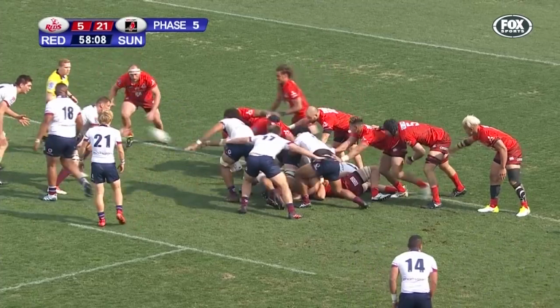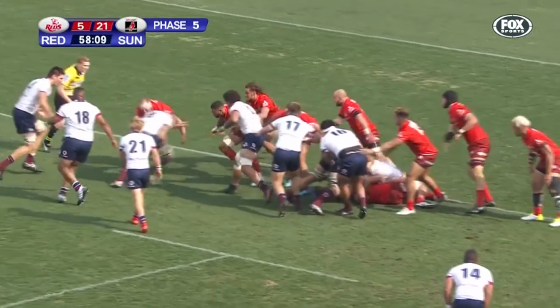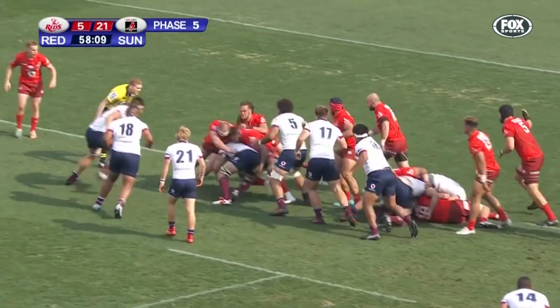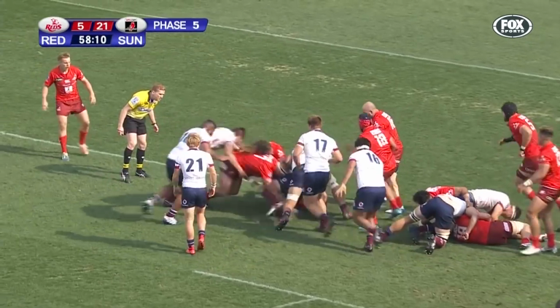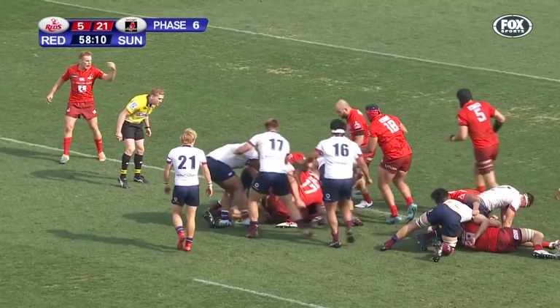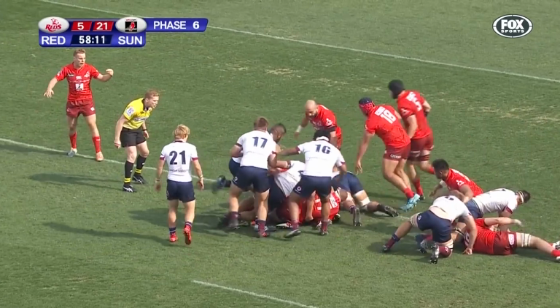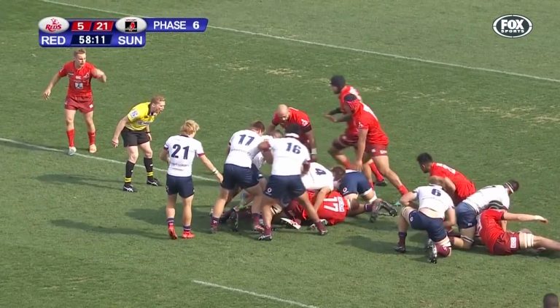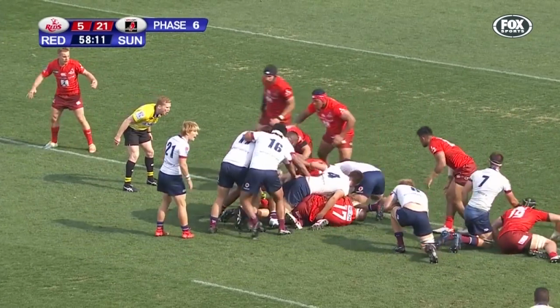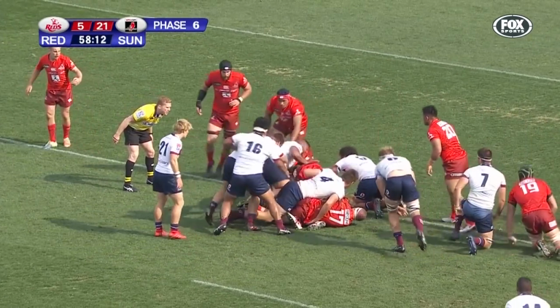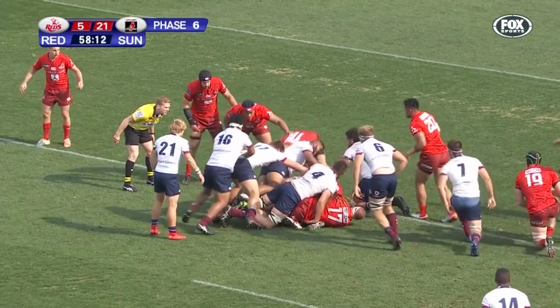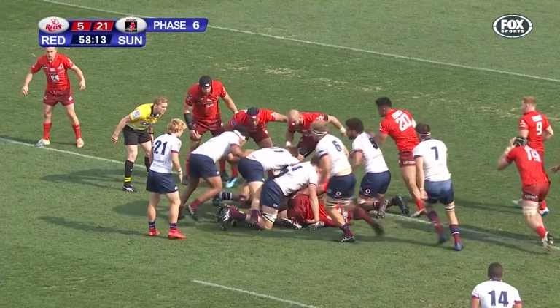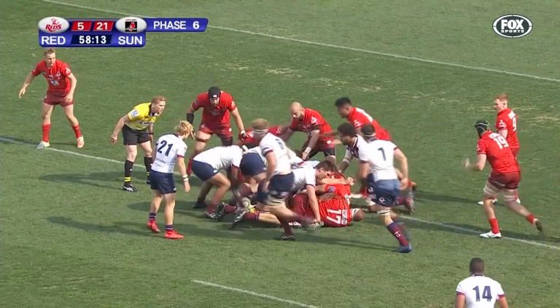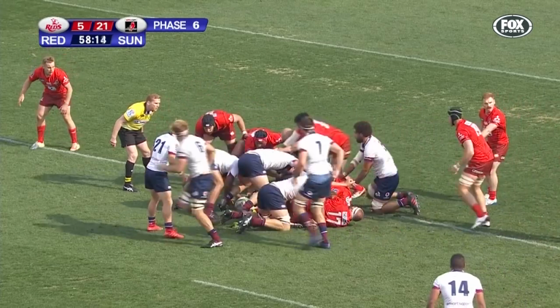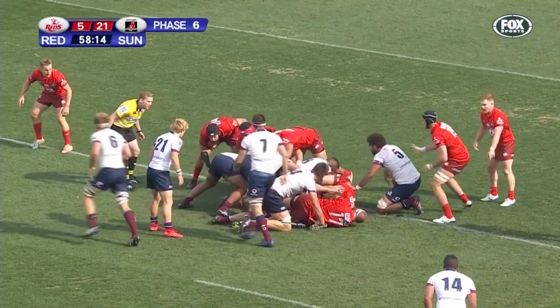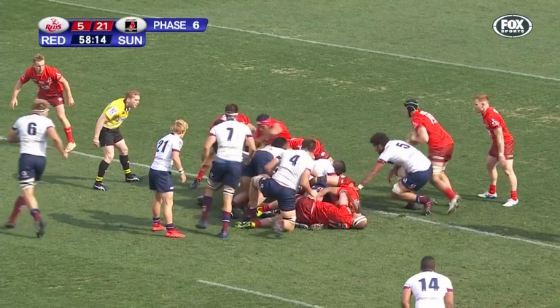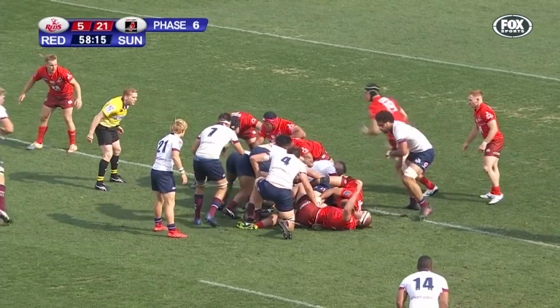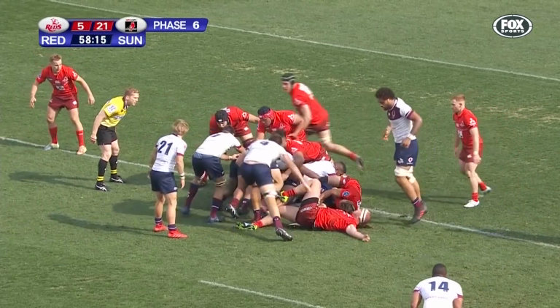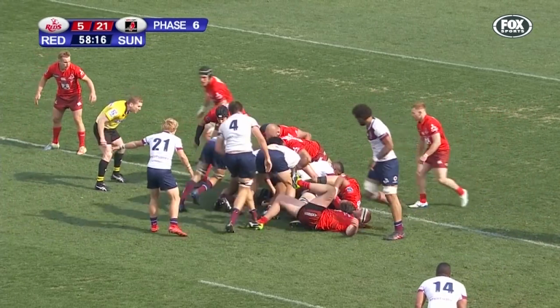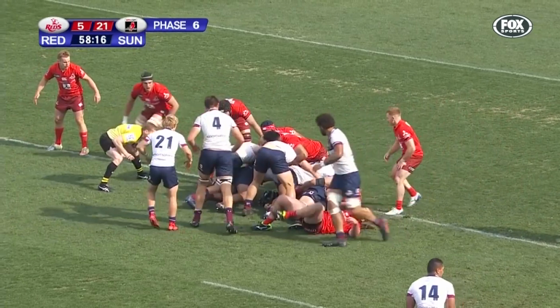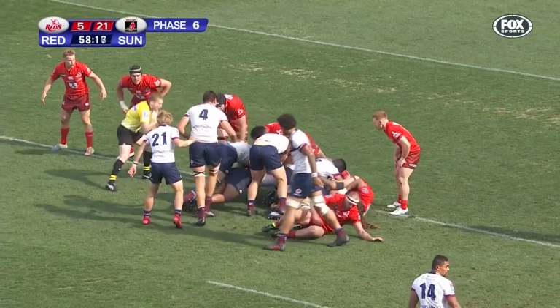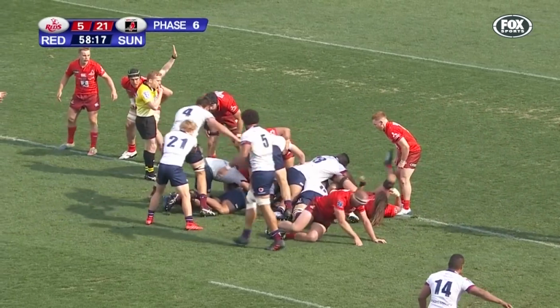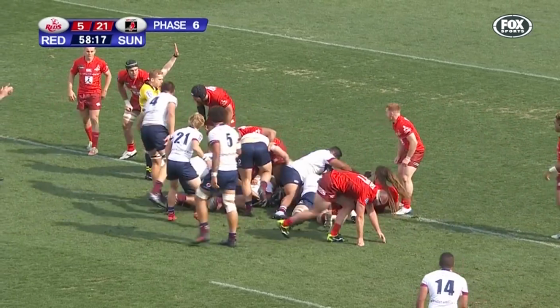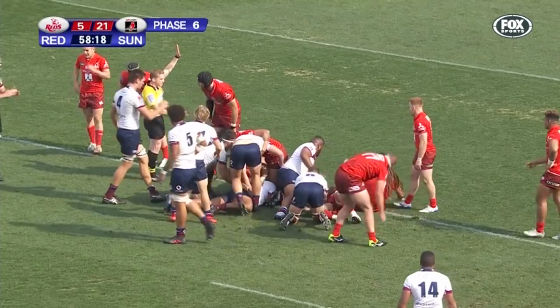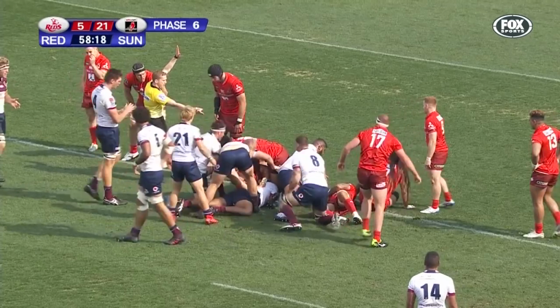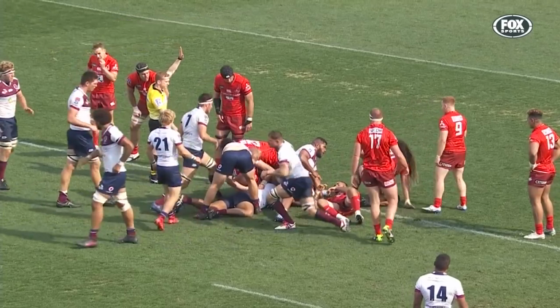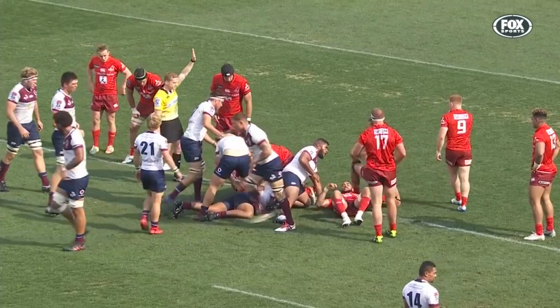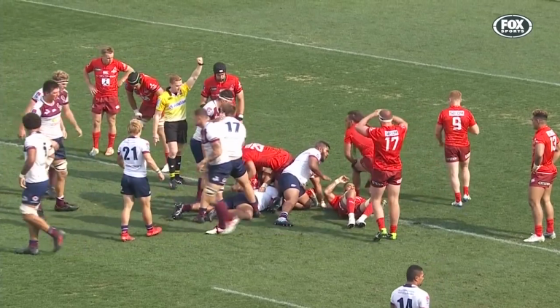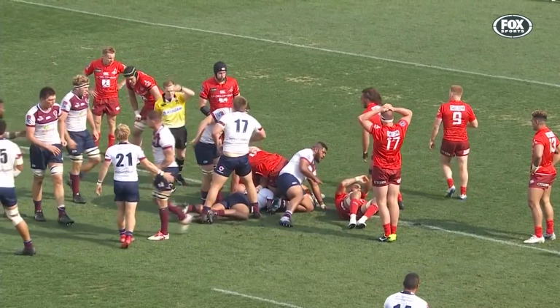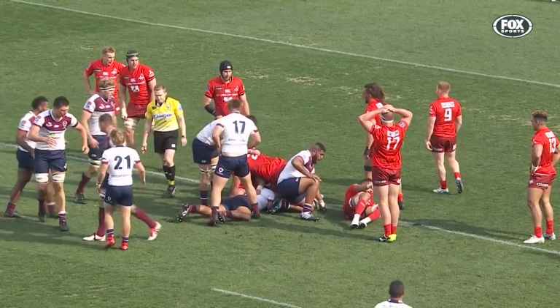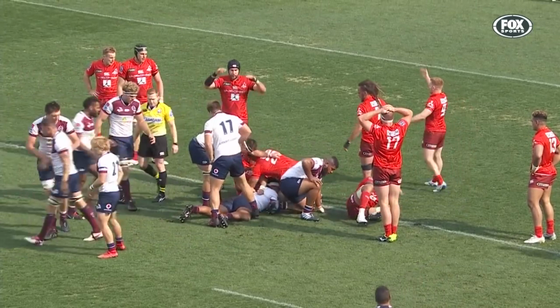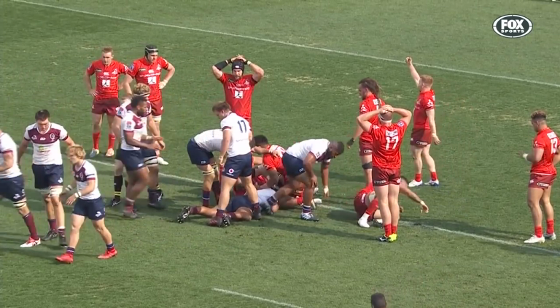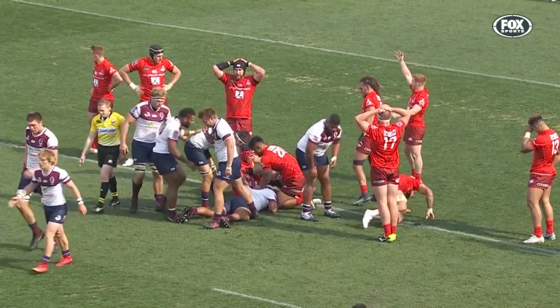Salakai Lotto shifts it to Higginbotham. Payinga Ramosa is over it, and it's a try to the Queensland Reds.